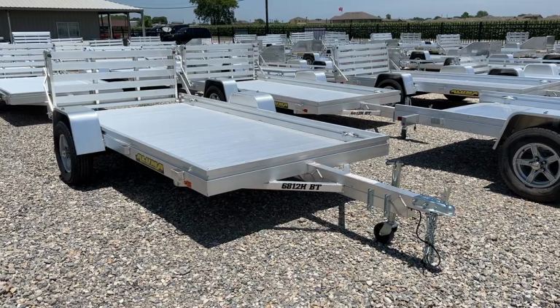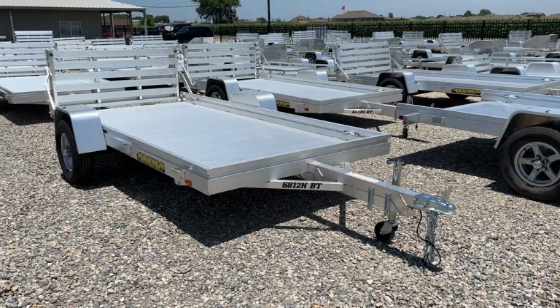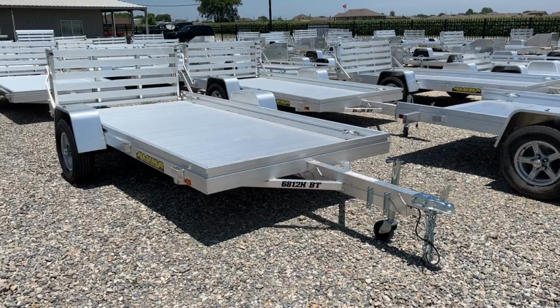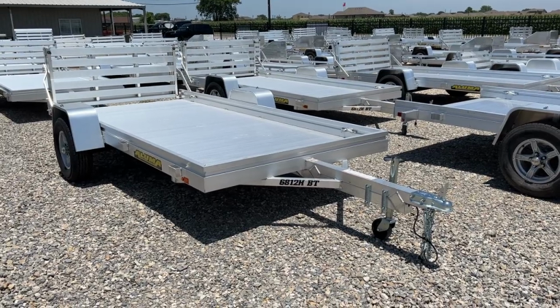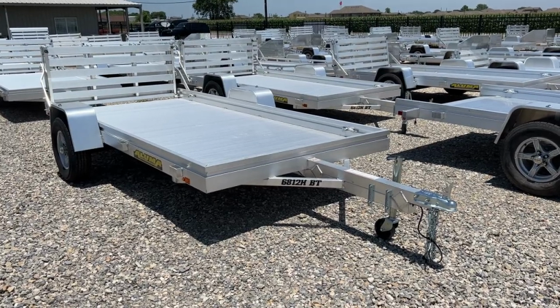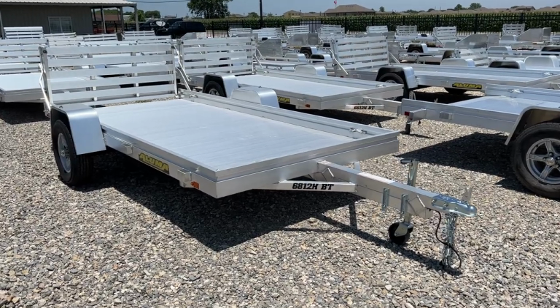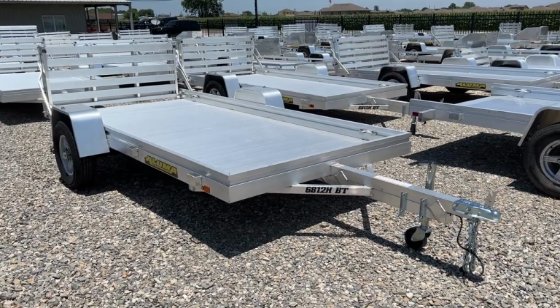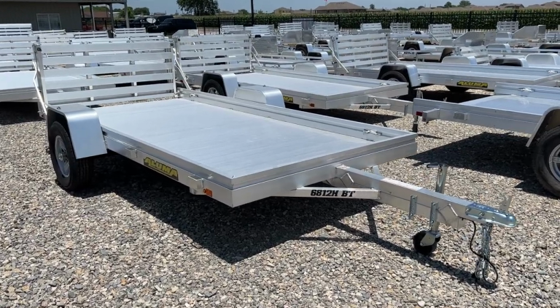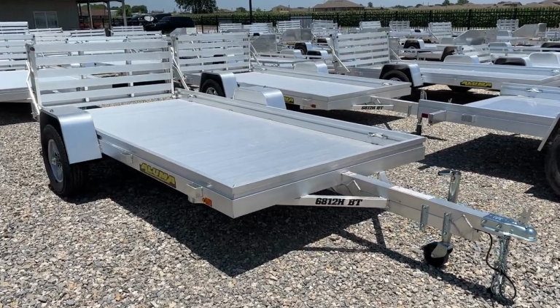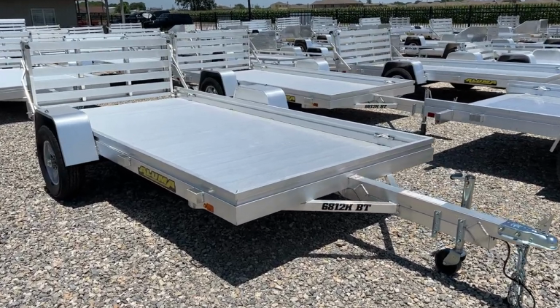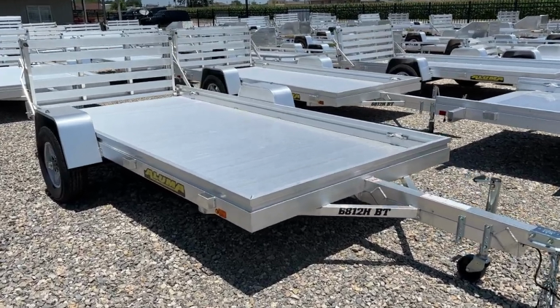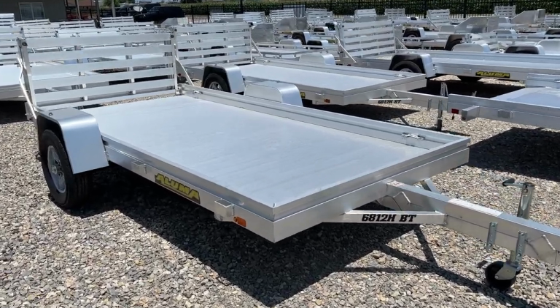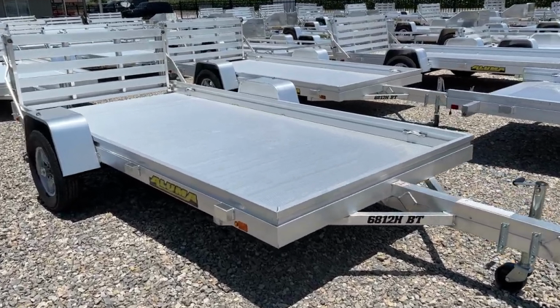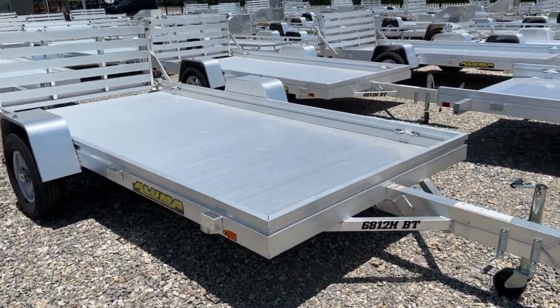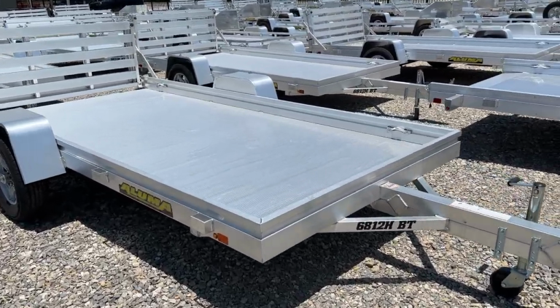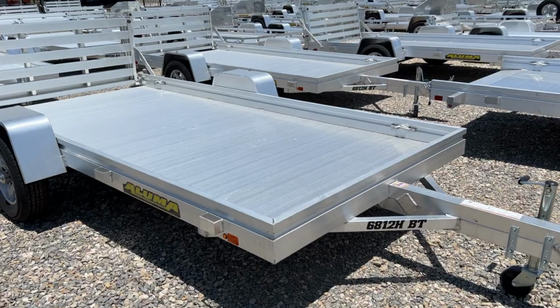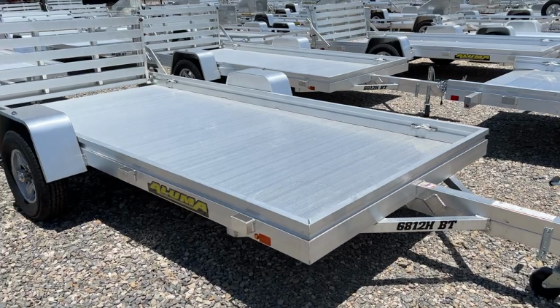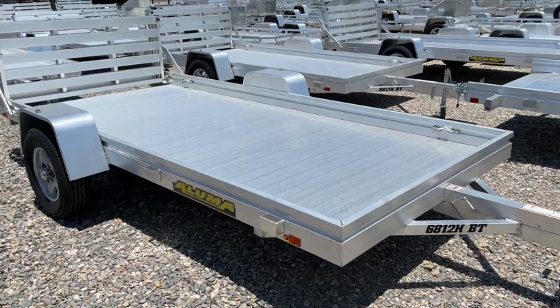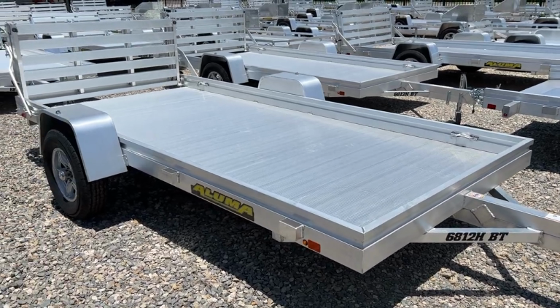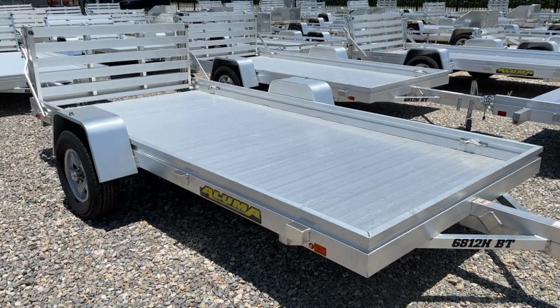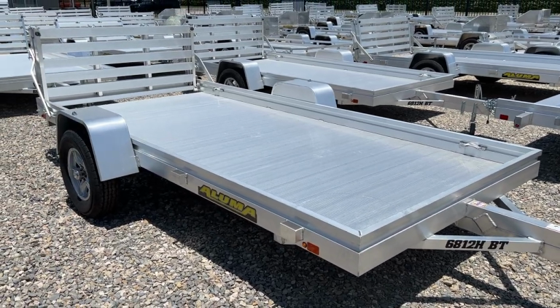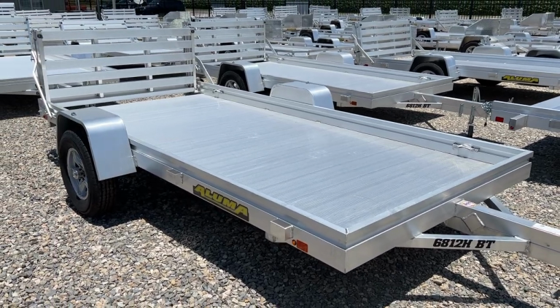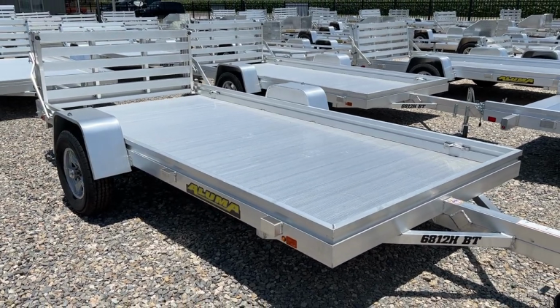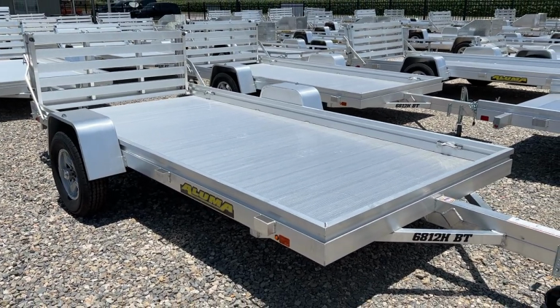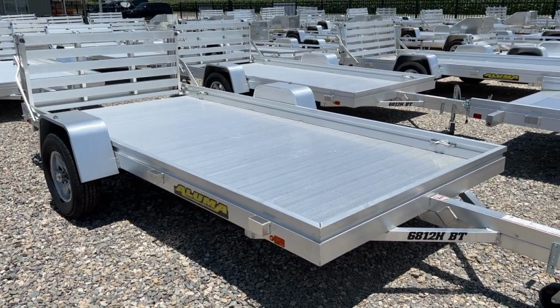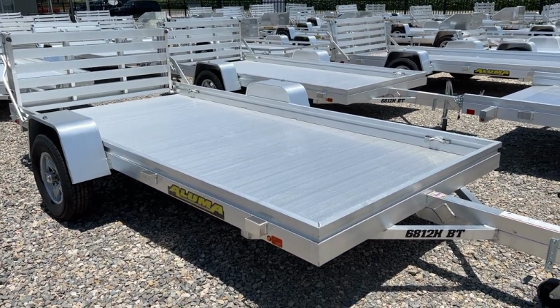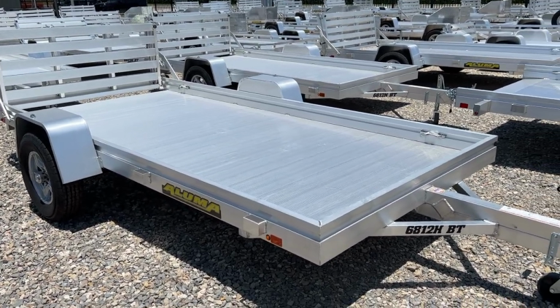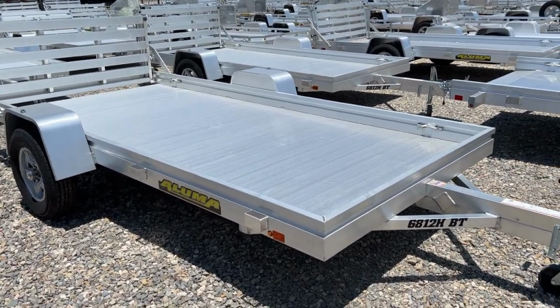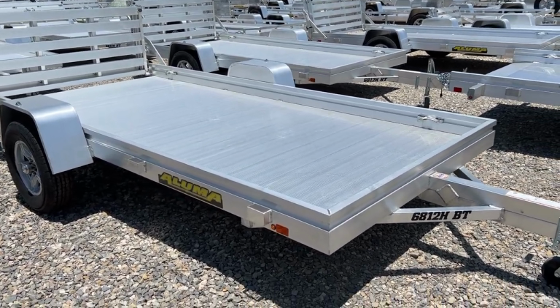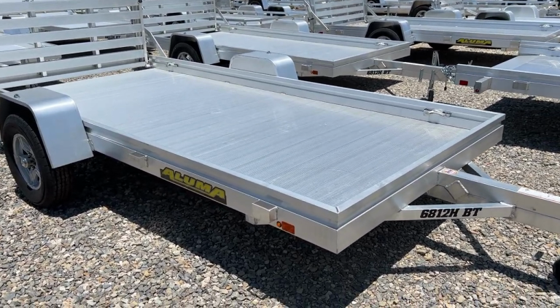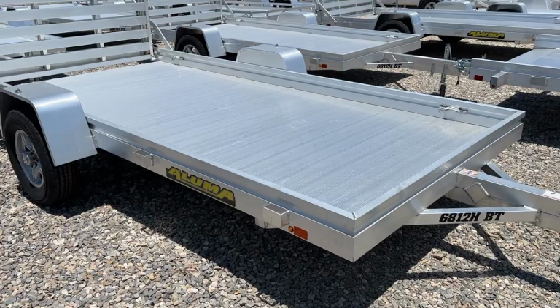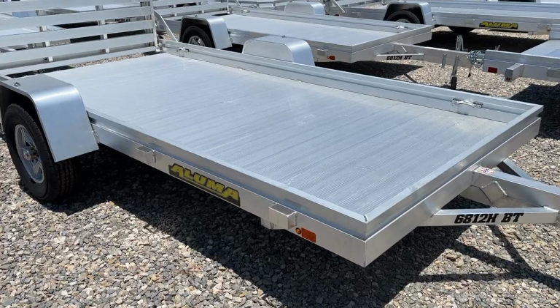Hey everybody, it's Travis at TSI Trailers. Today we're taking a look at an Aluma 6812HBT. This model is perfect for hauling side-by-sides, UTVs and ATVs.